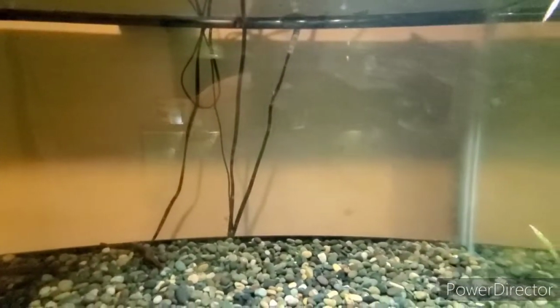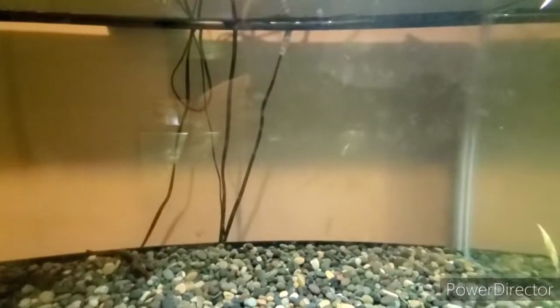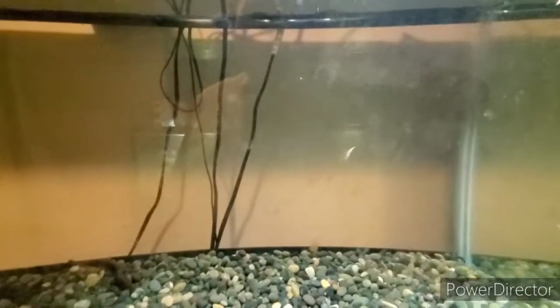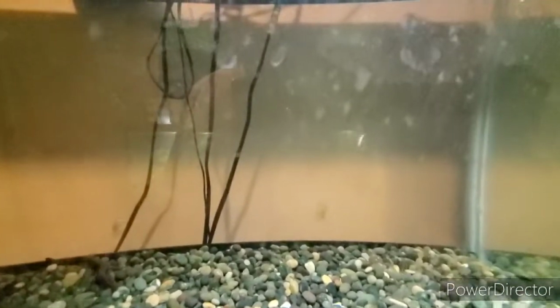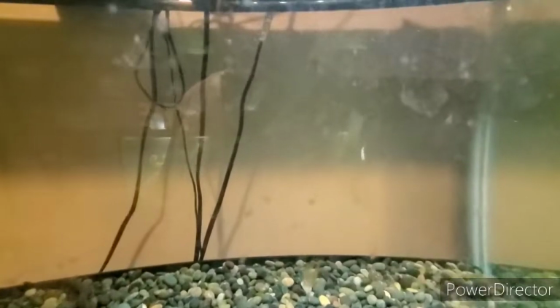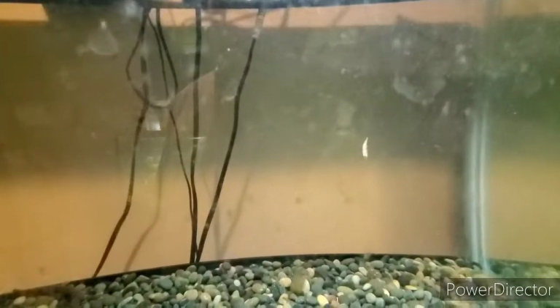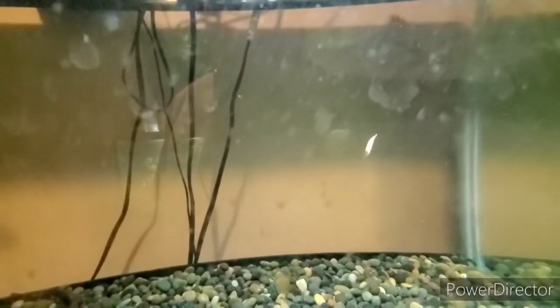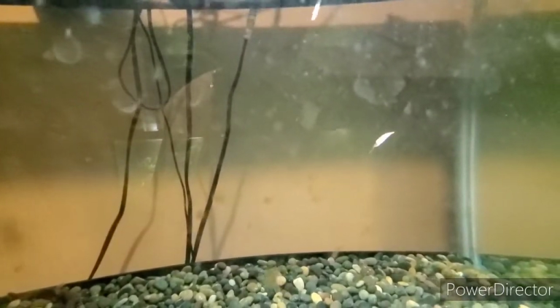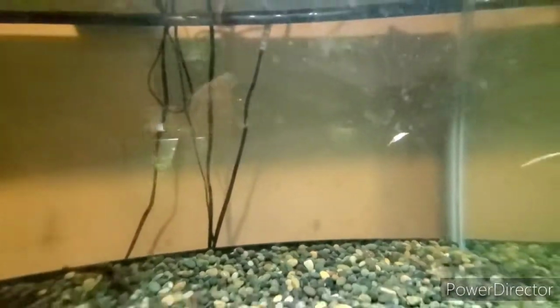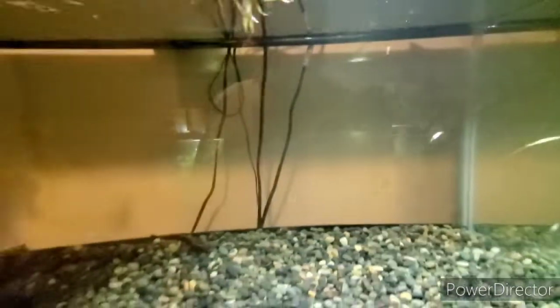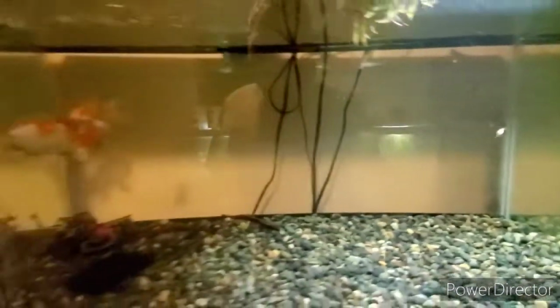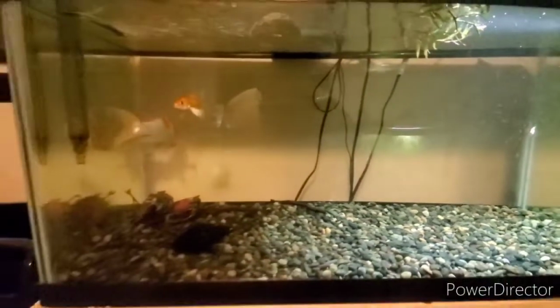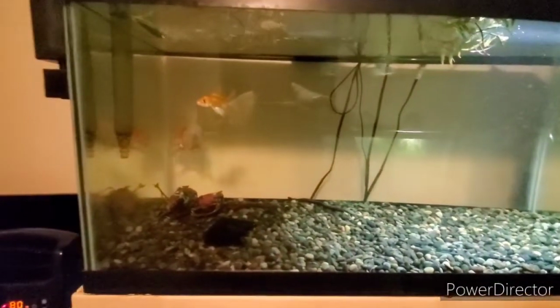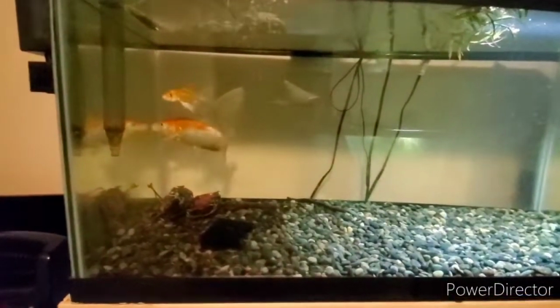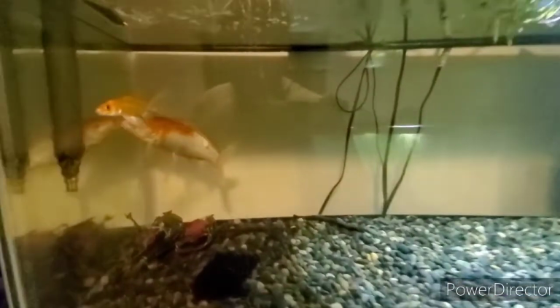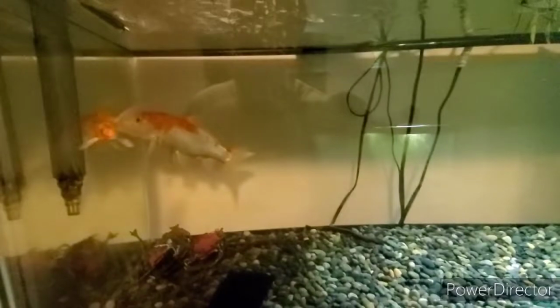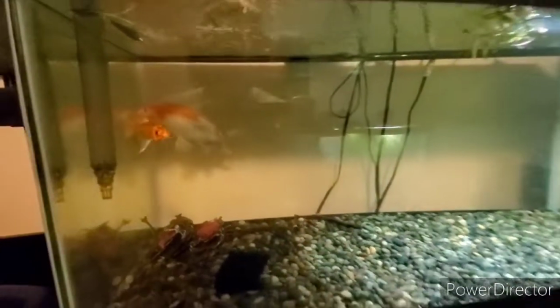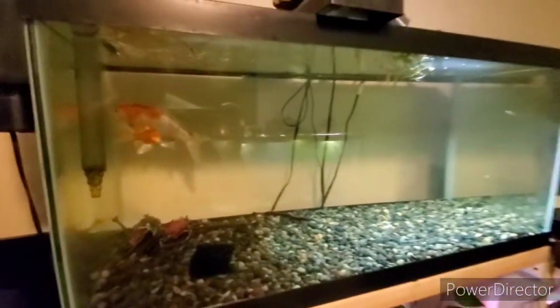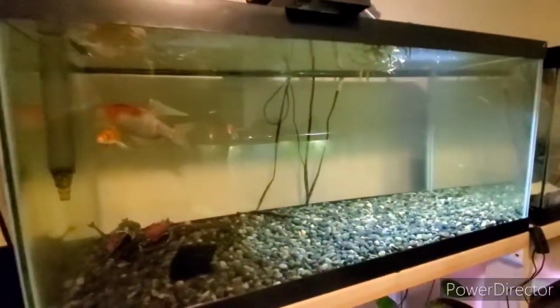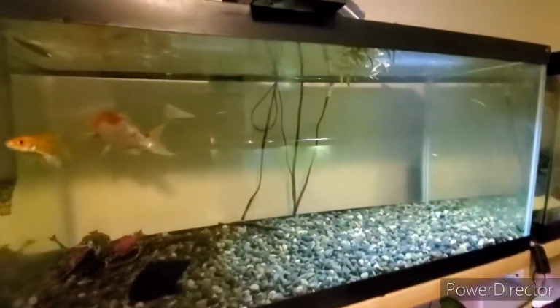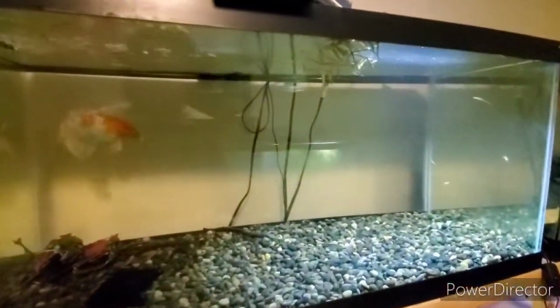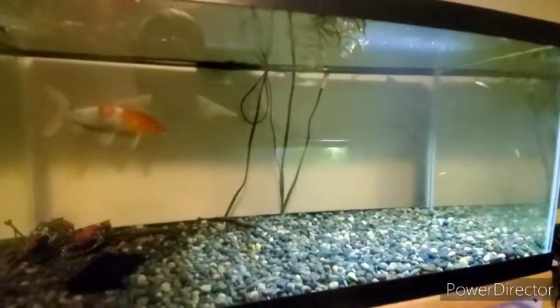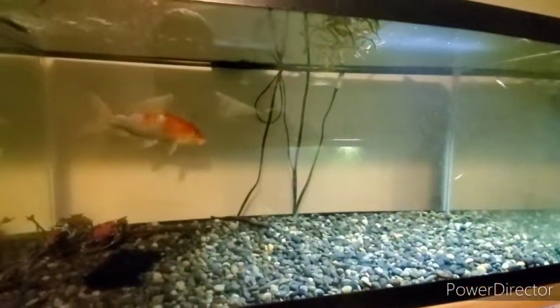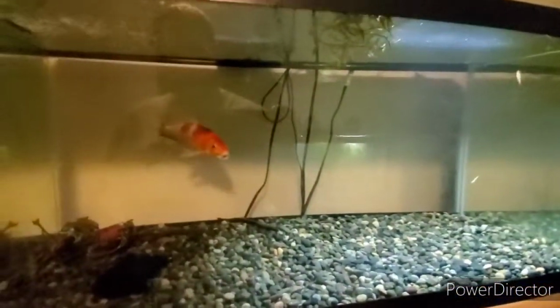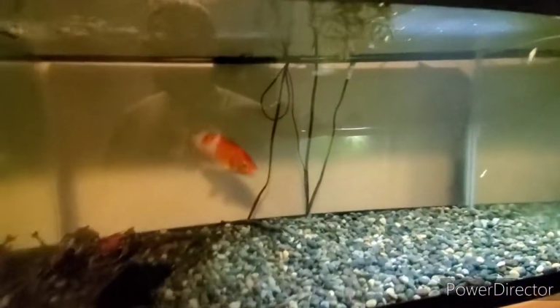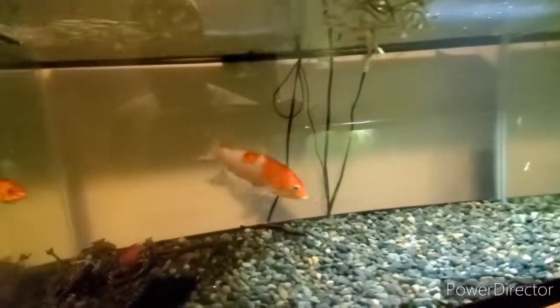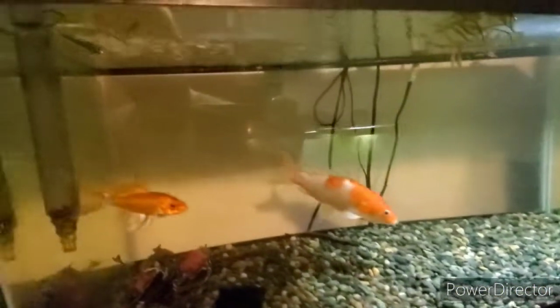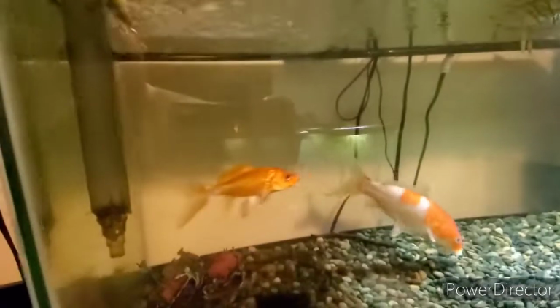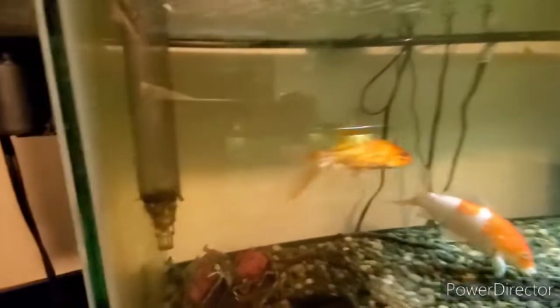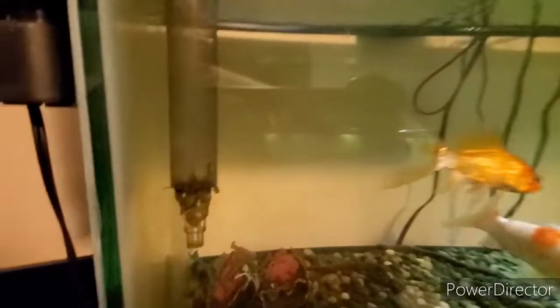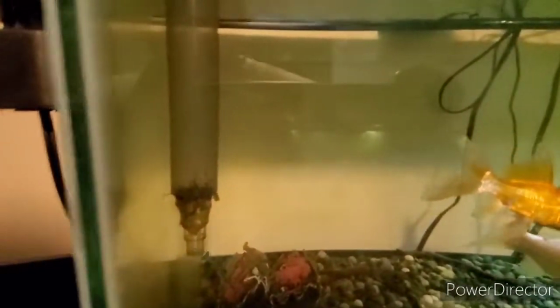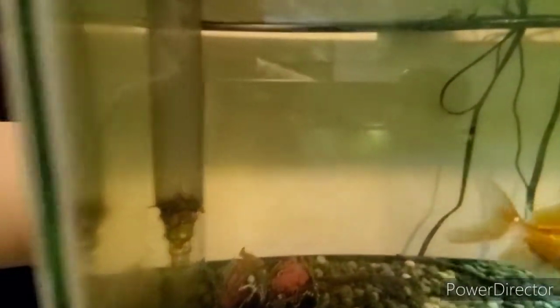Crystal clear water tends to reveal how dirty the glass is. But besides that, you can tell that this tank is very clear, meaning that this filter is definitely pulling in all the debris.